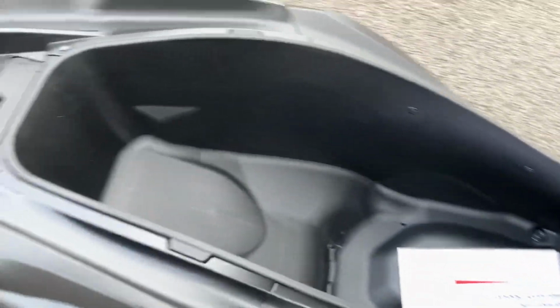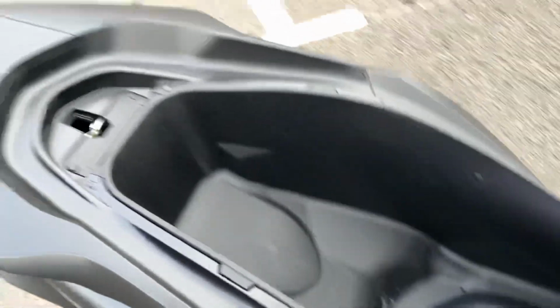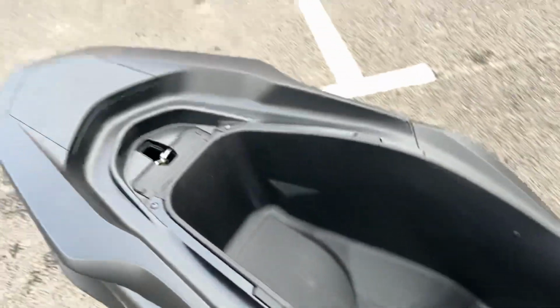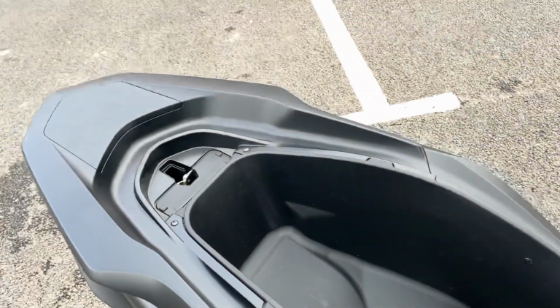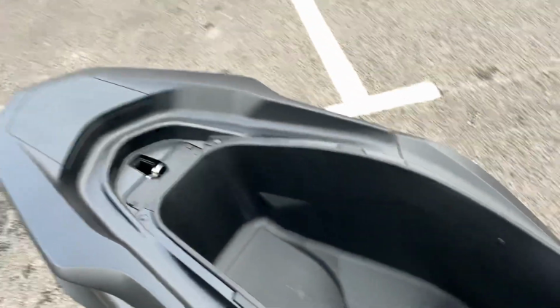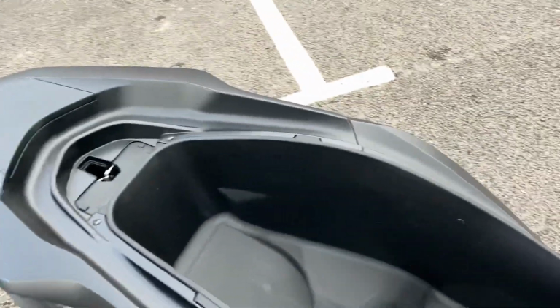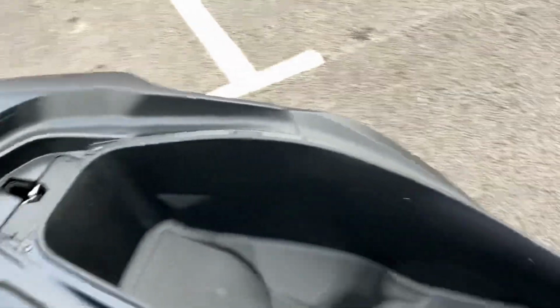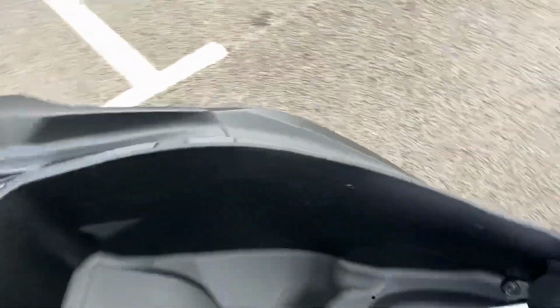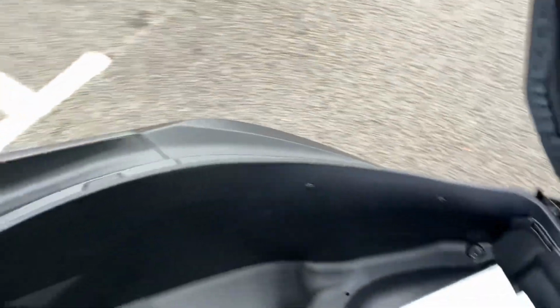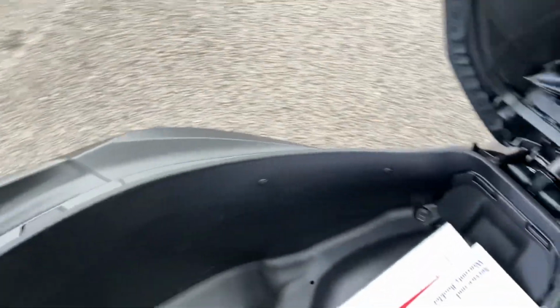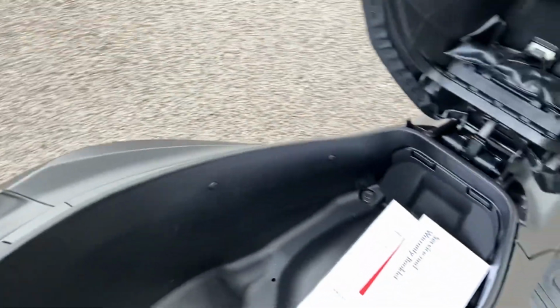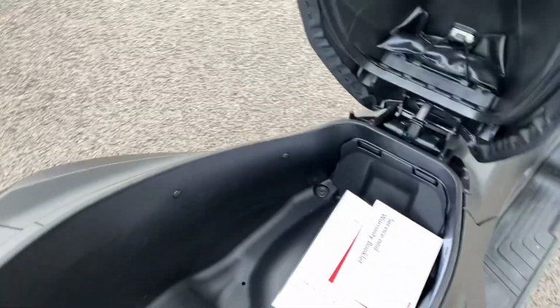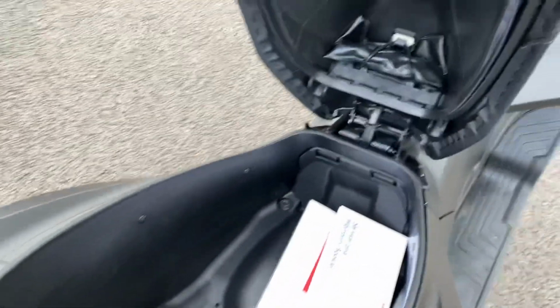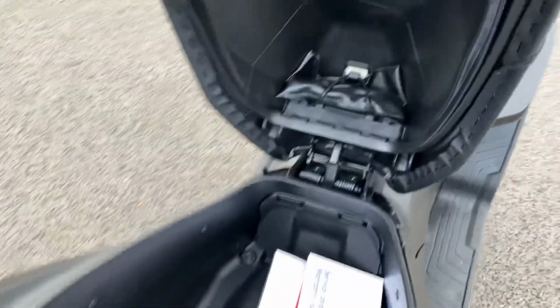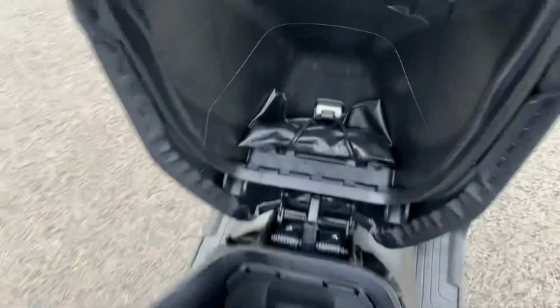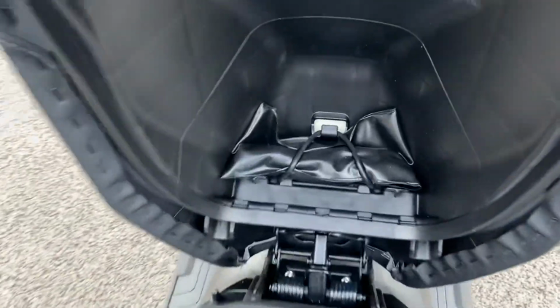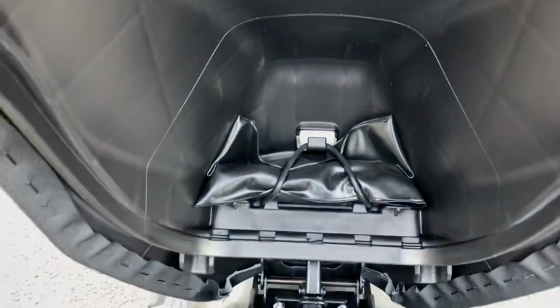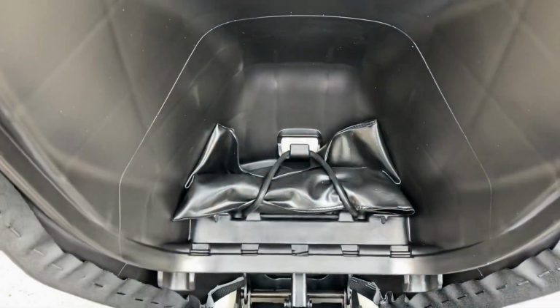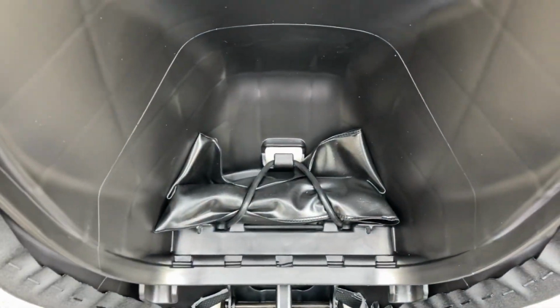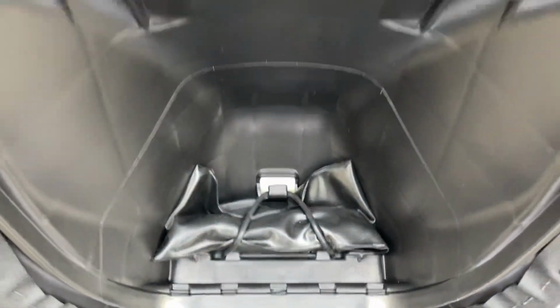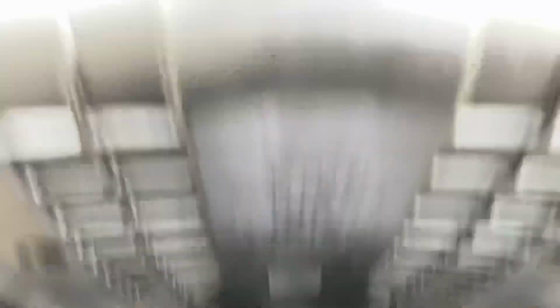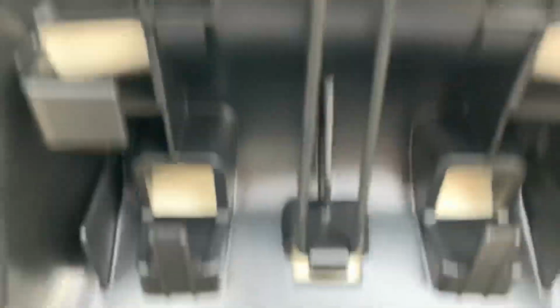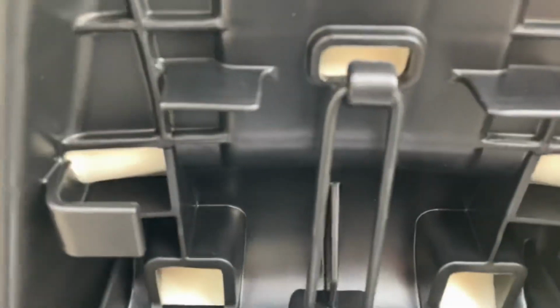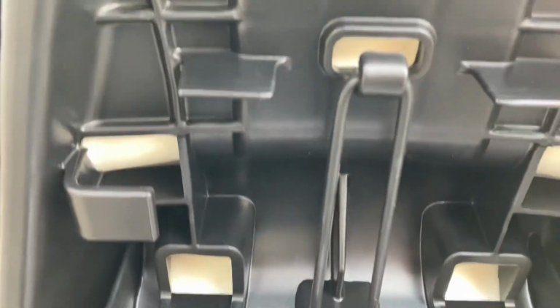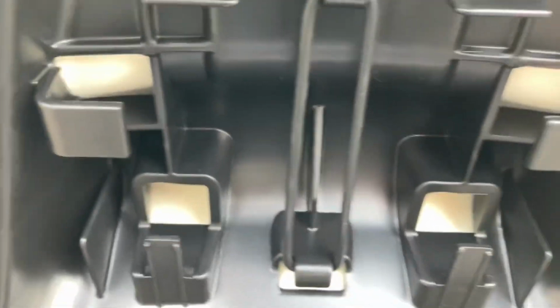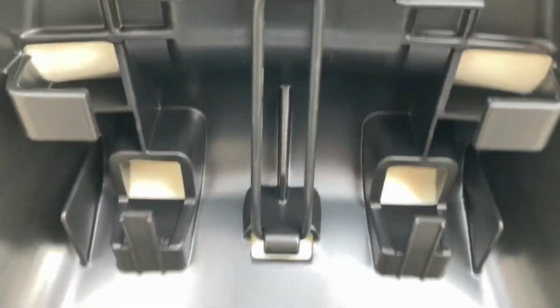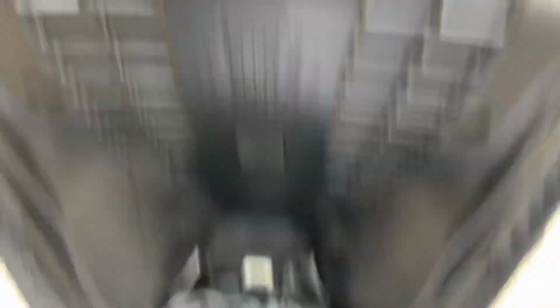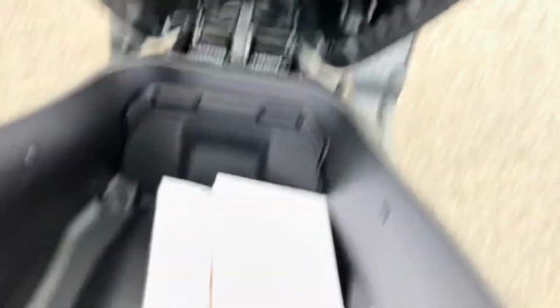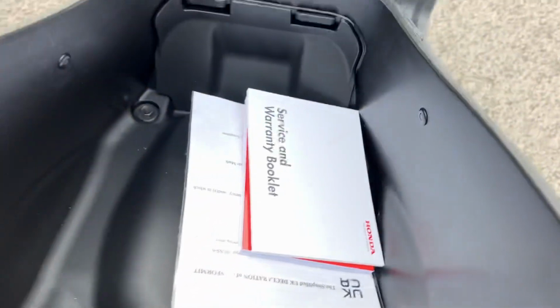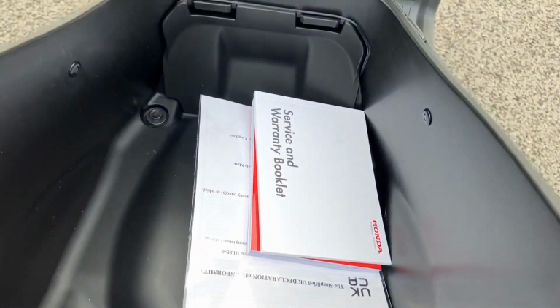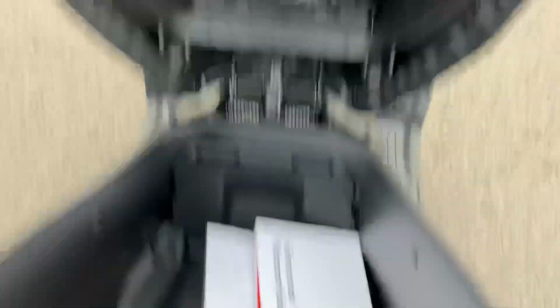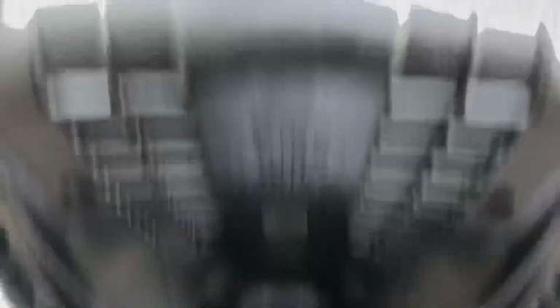There's fantastic capacity under the seat for a helmet or belongings. You've got tool kit space and space for your book packs, which are just down here at the moment.